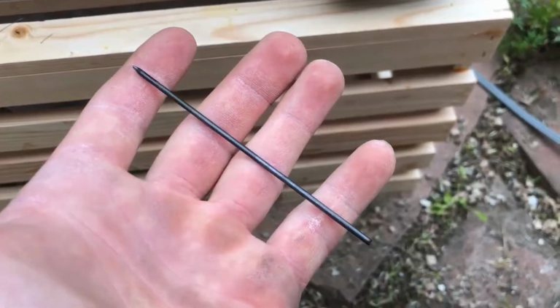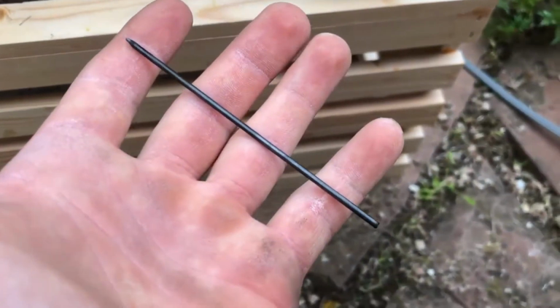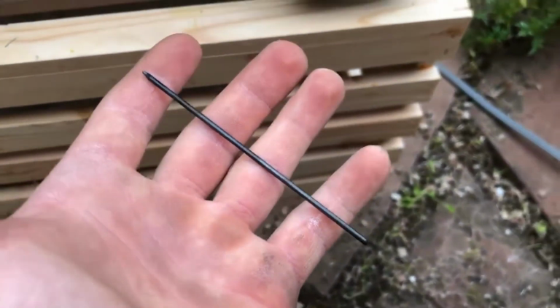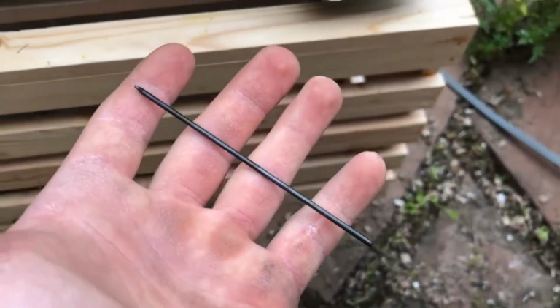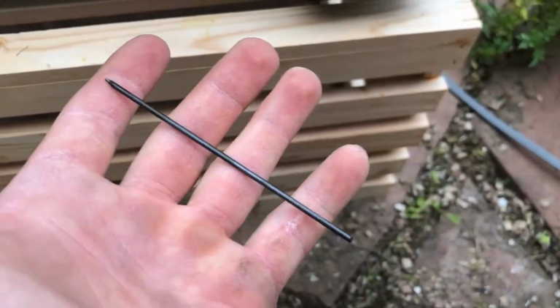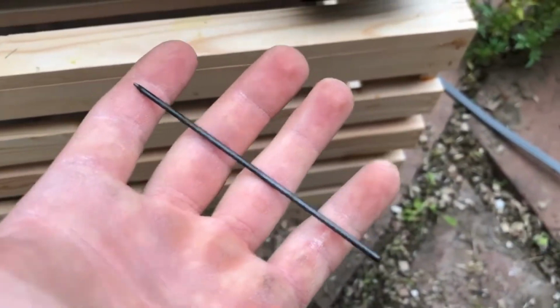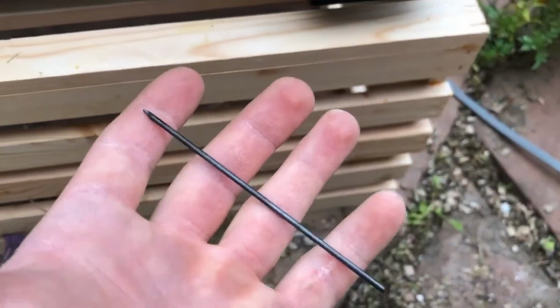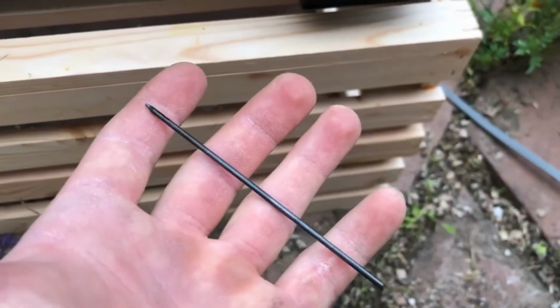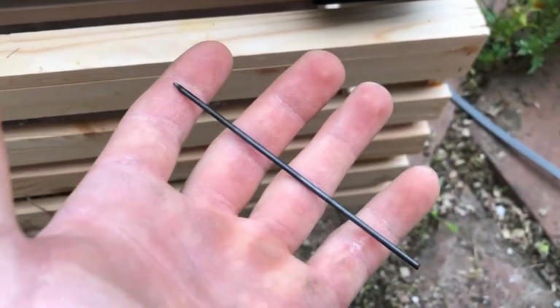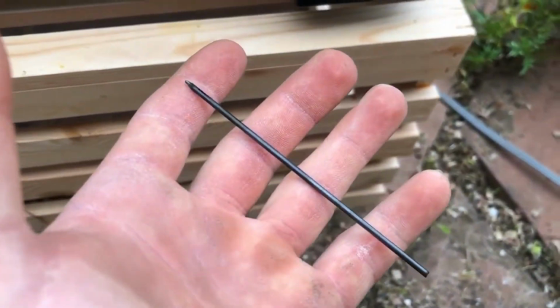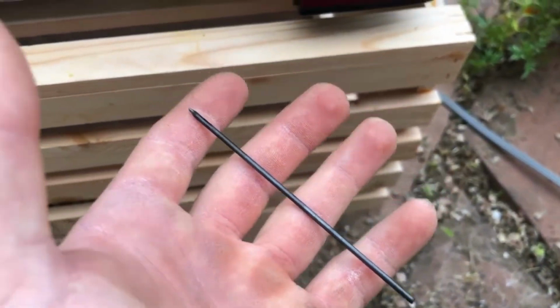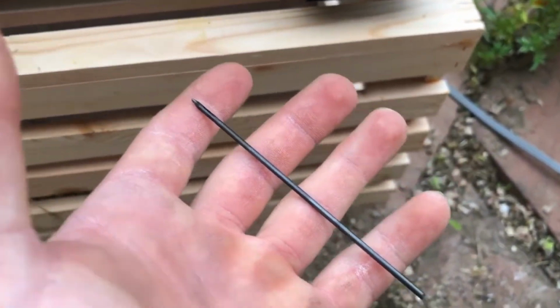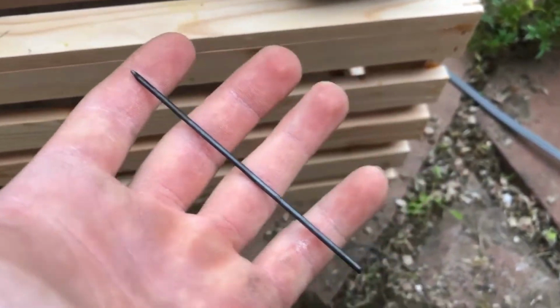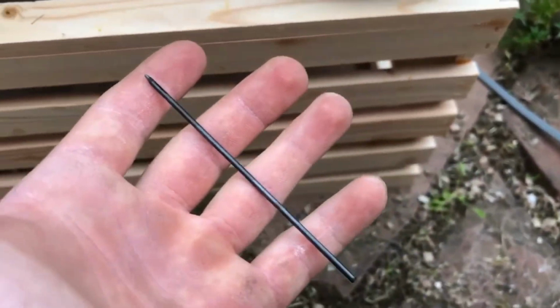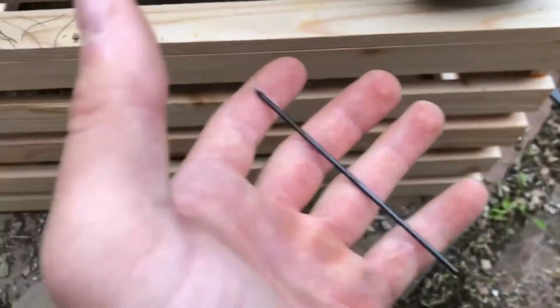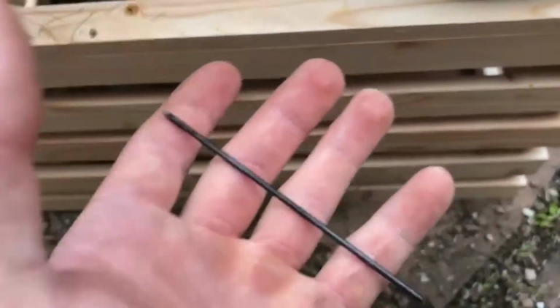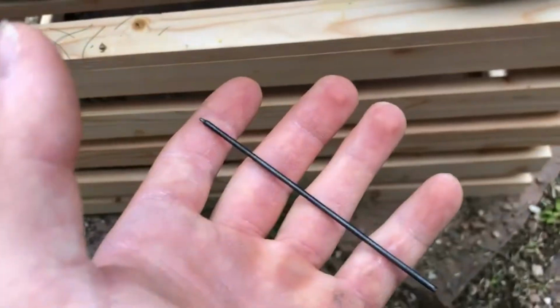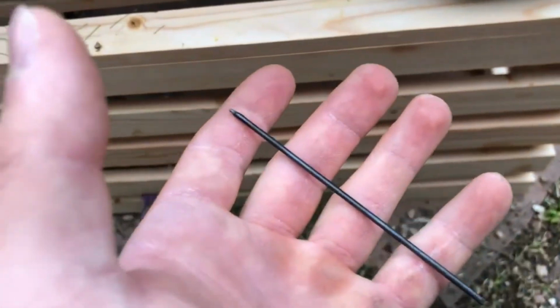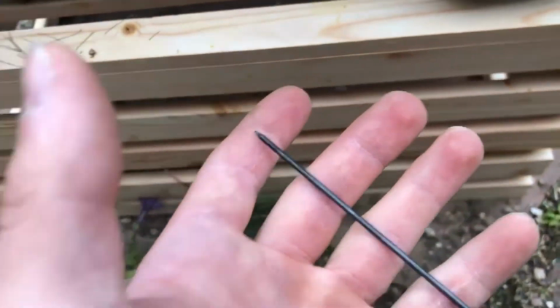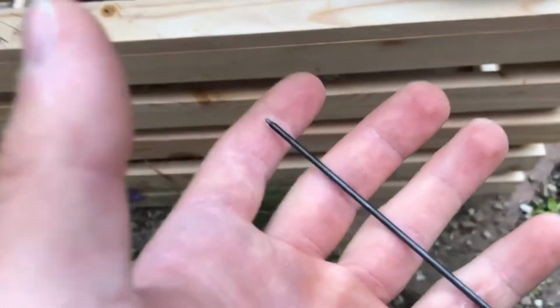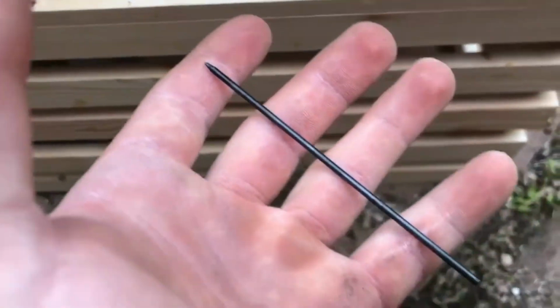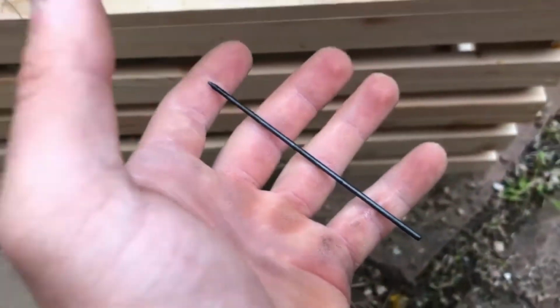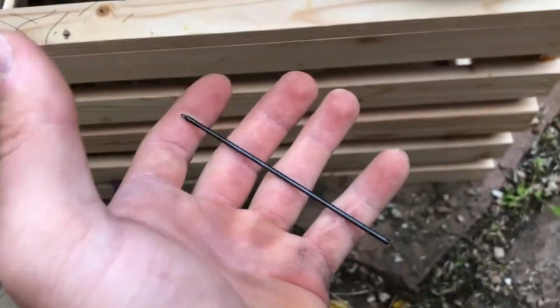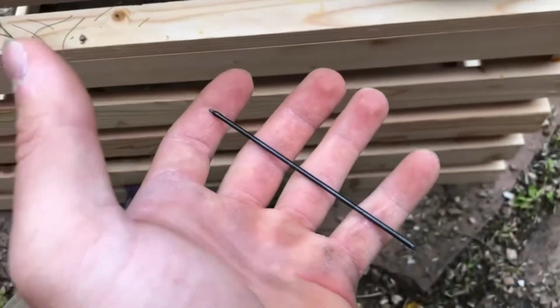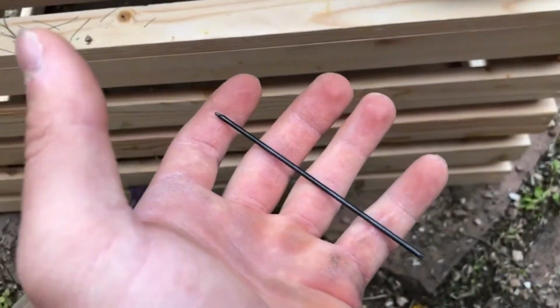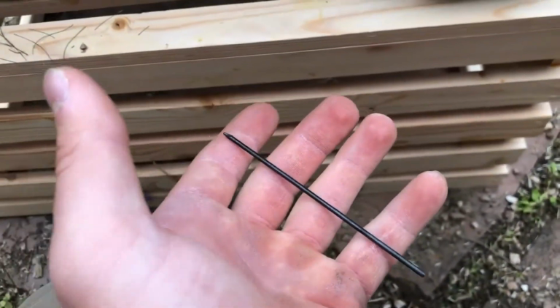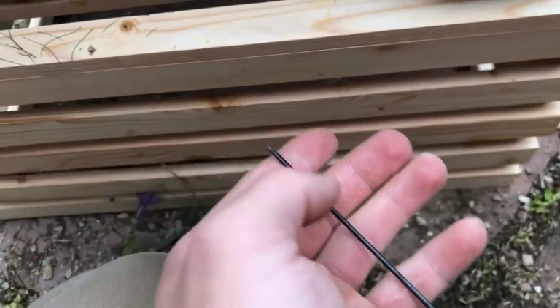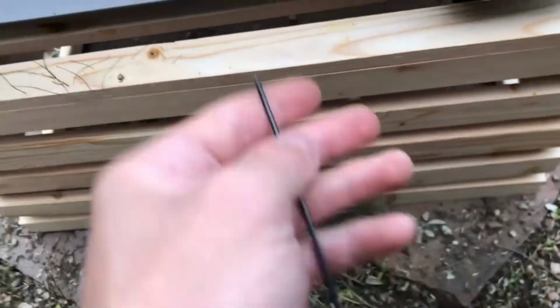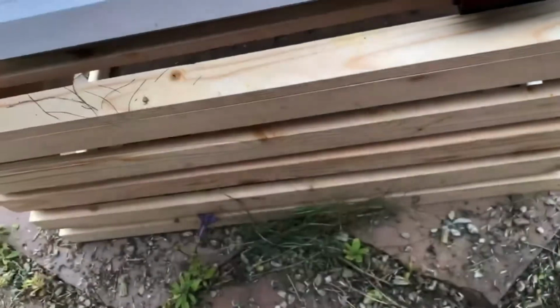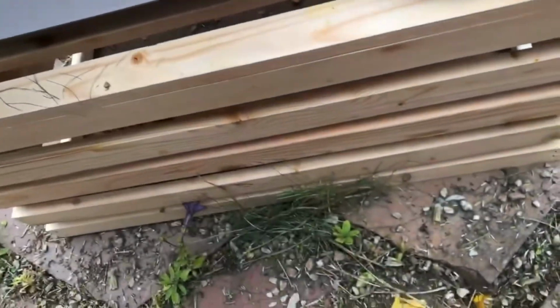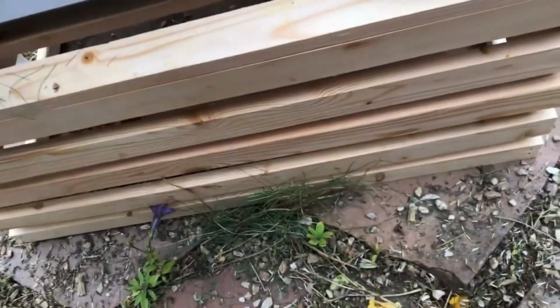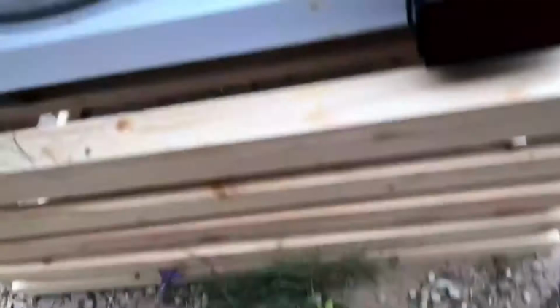Microwaving things we shouldn't be microwaving. No, do not put the pencil lead in there, dude. This is the pencil lead from the pencil that we microwaved in a previous episode. I'm doing it.